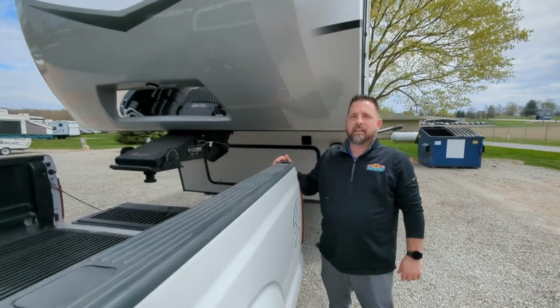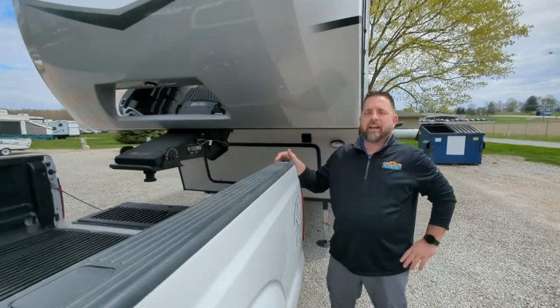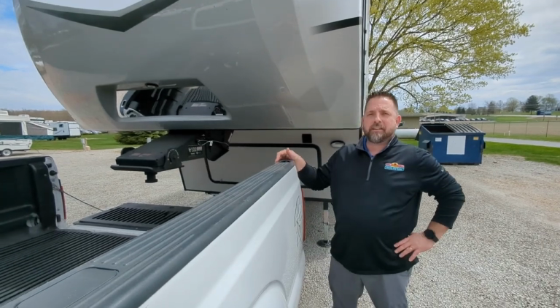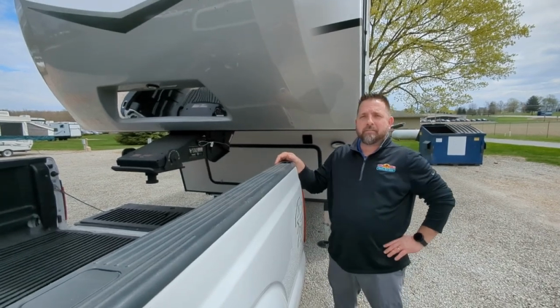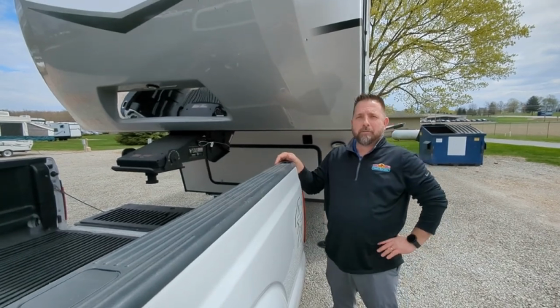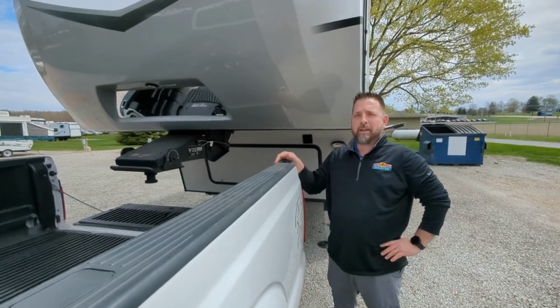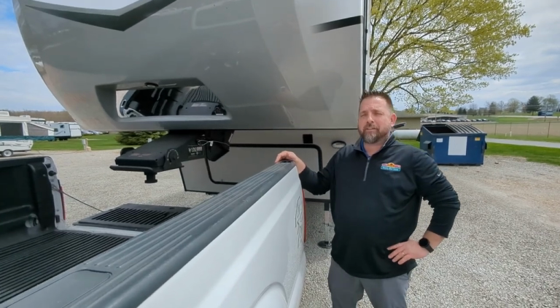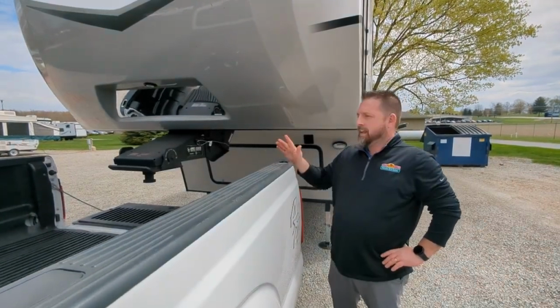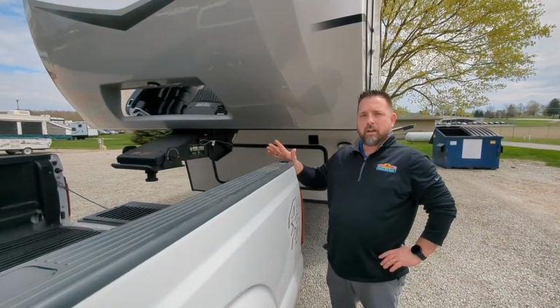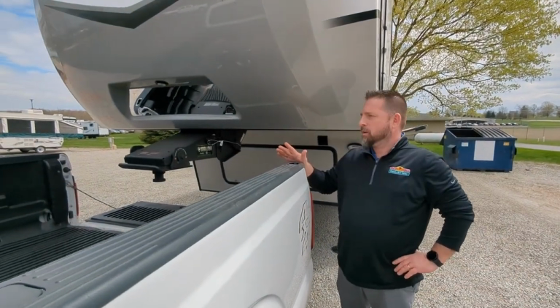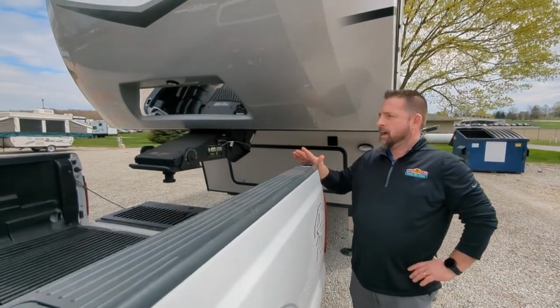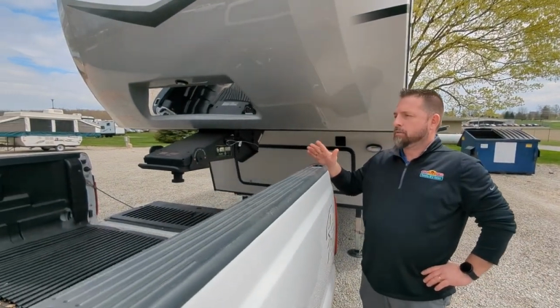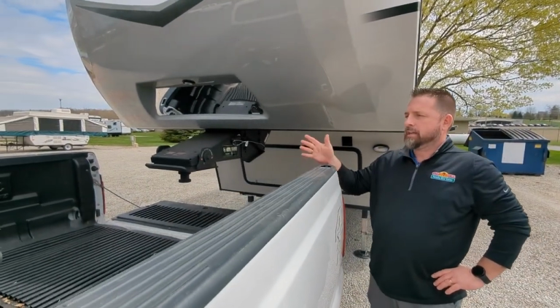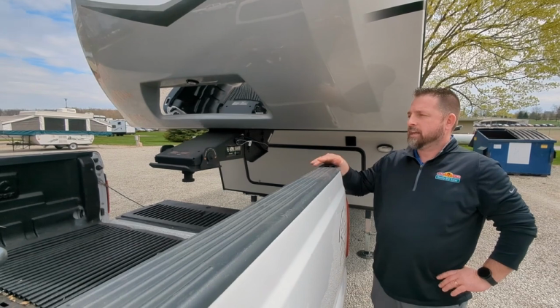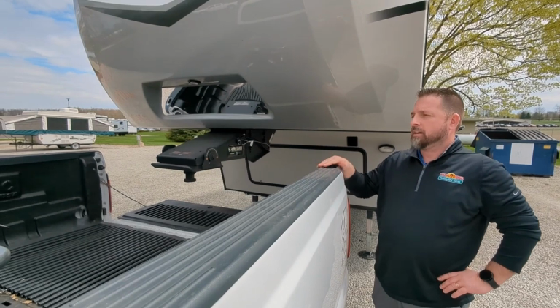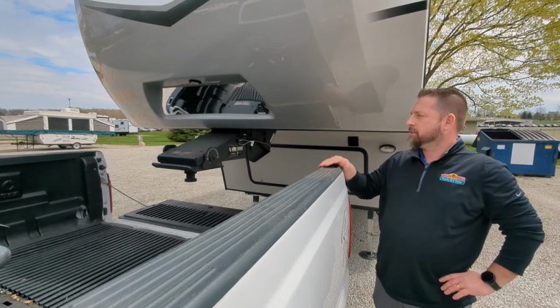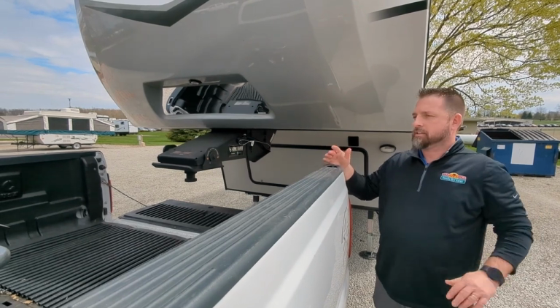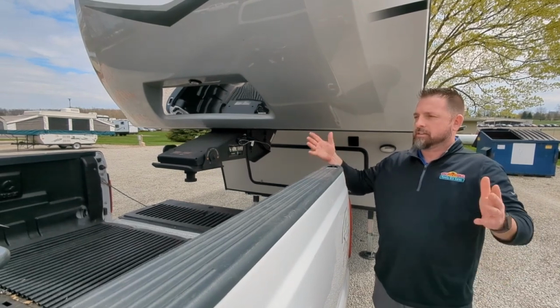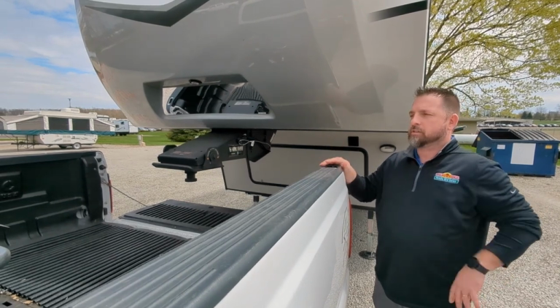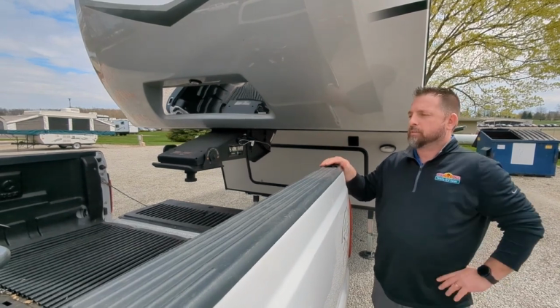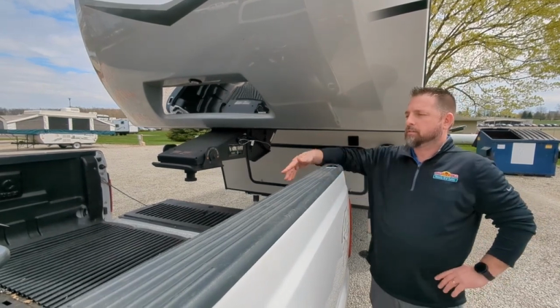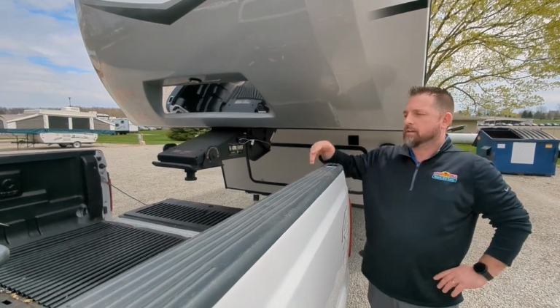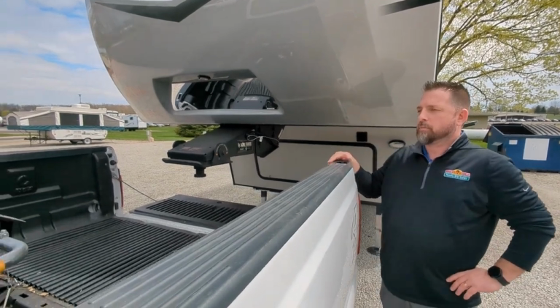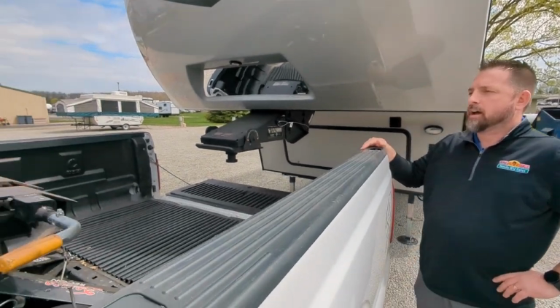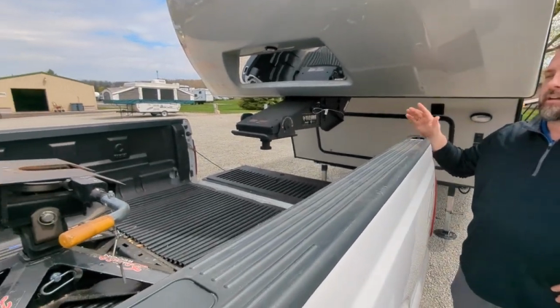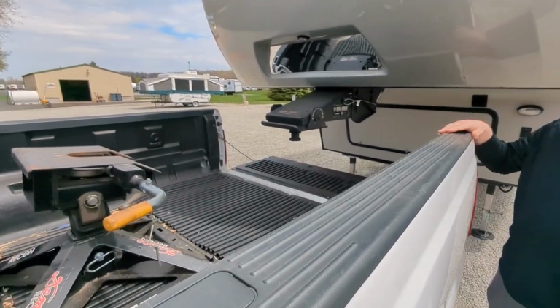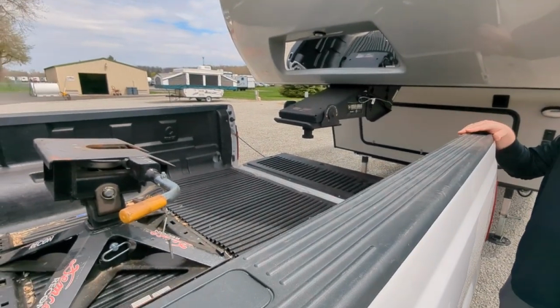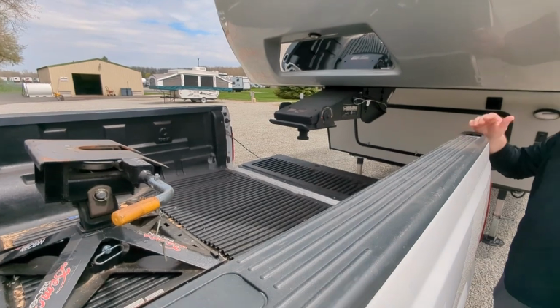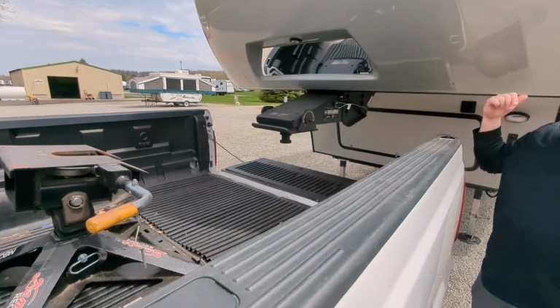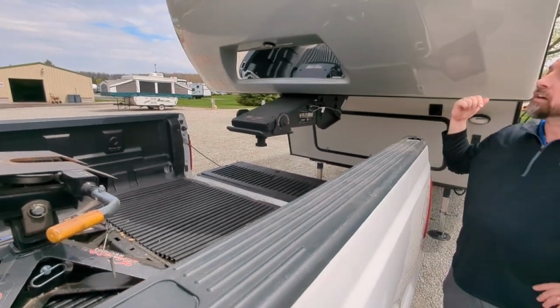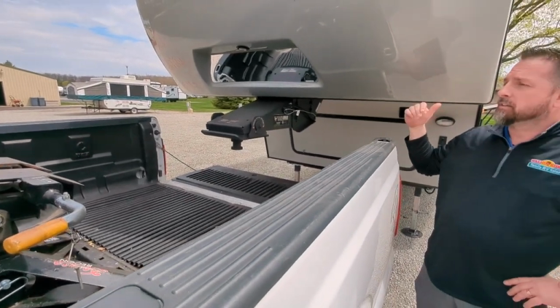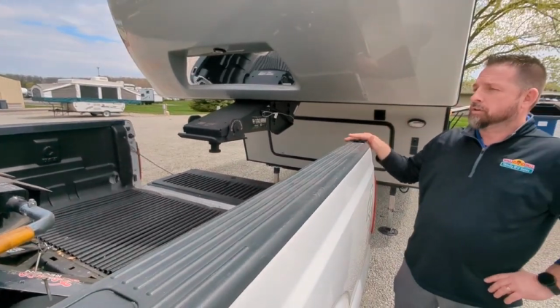Hey everybody, it's Josh from Walnut Ridge Family RV. We're going to show how to hitch and unhitch a traditional fifth wheel. We have our Demco Recon on the back of our service truck here, and I'm going to hook up to this Cougar.